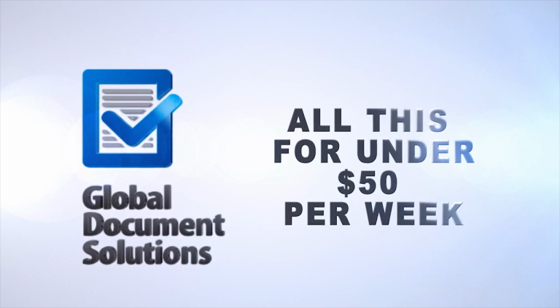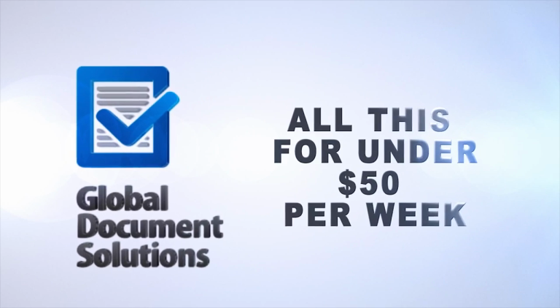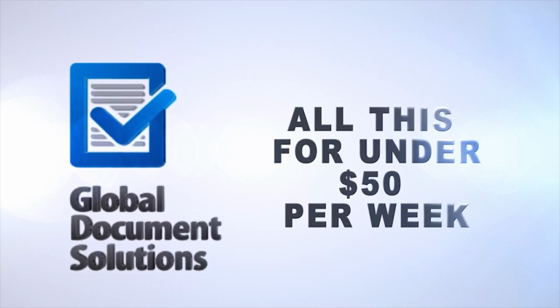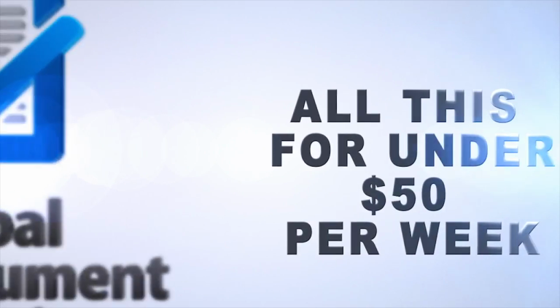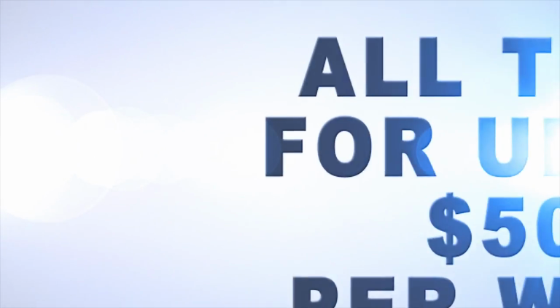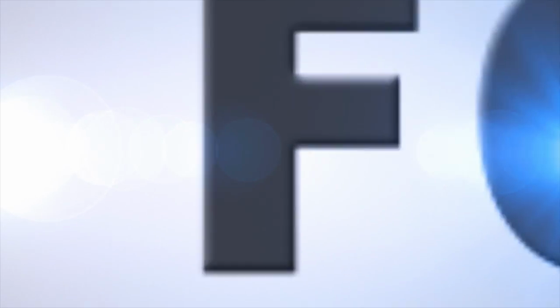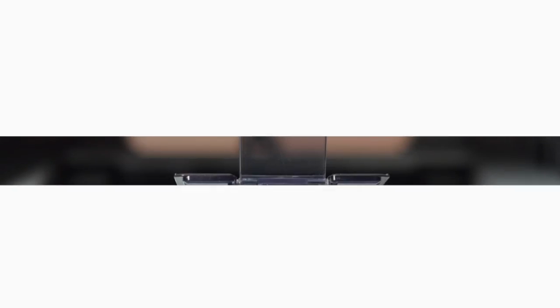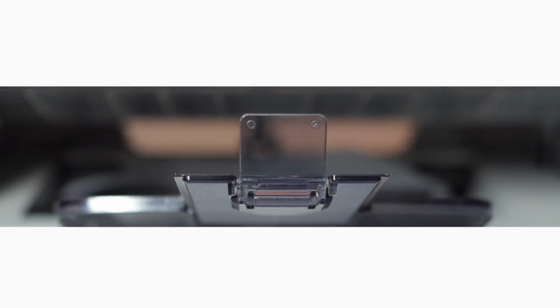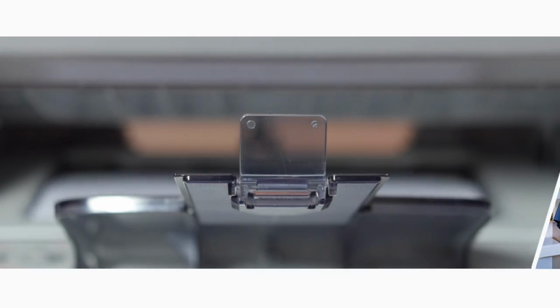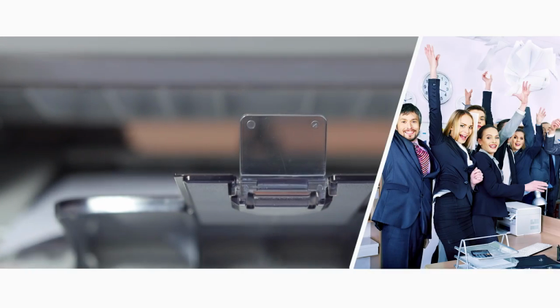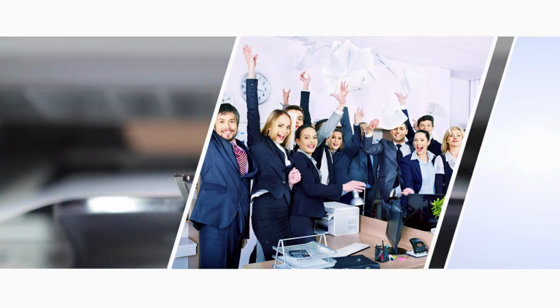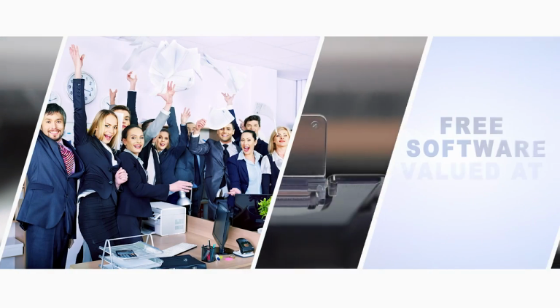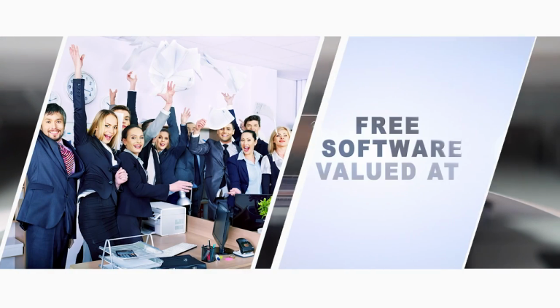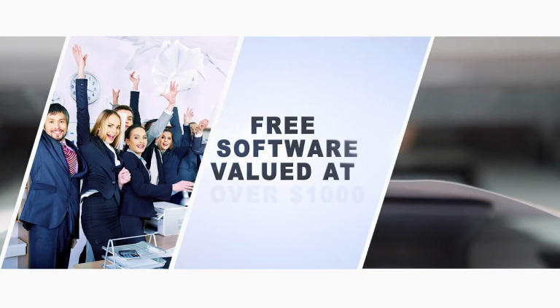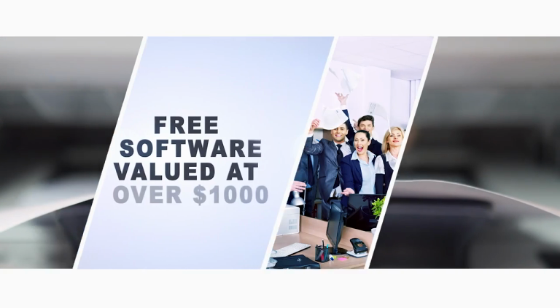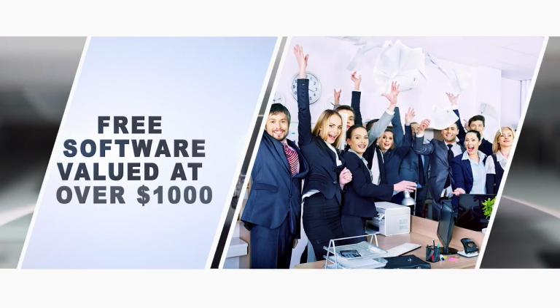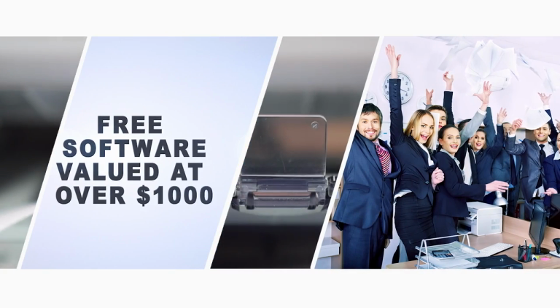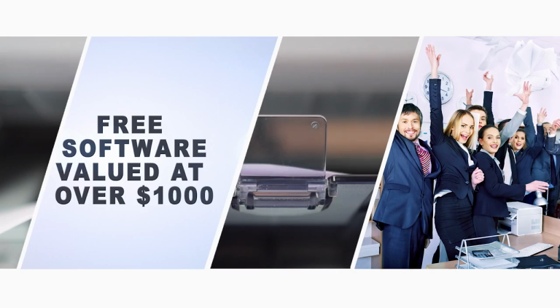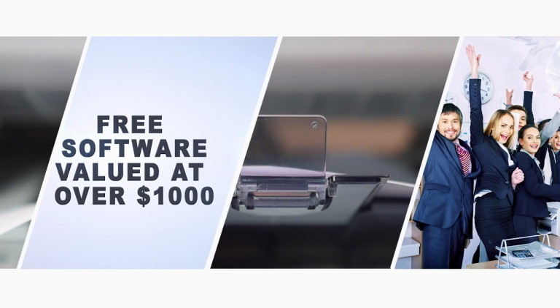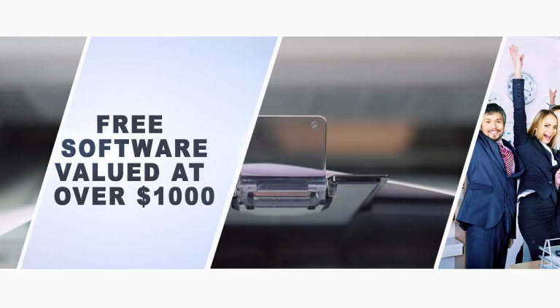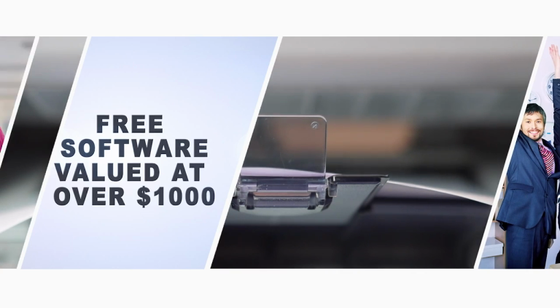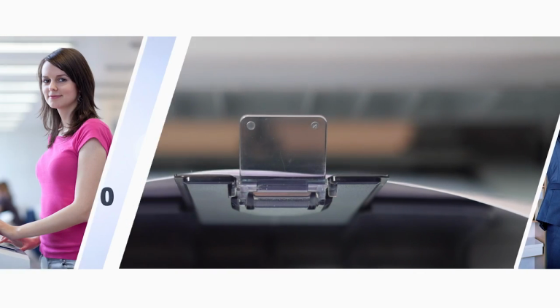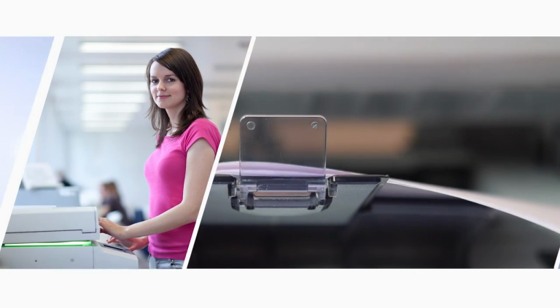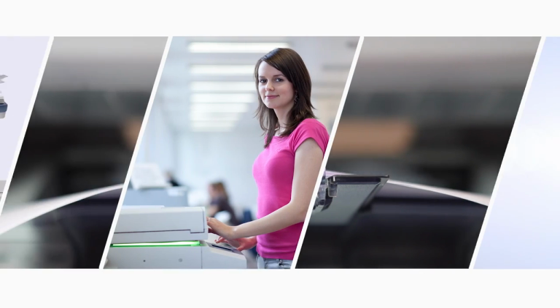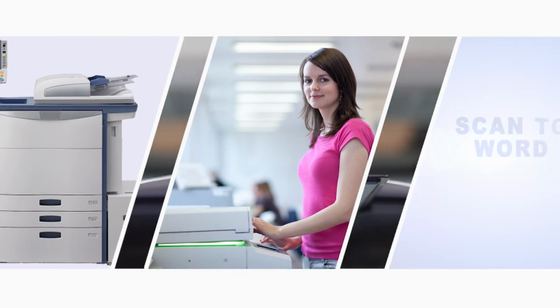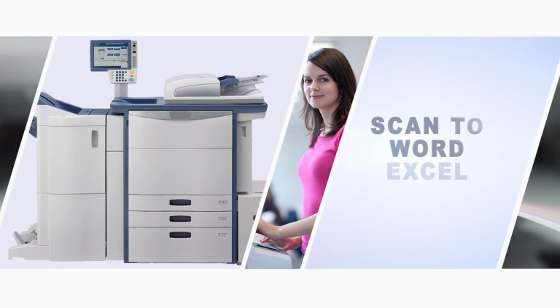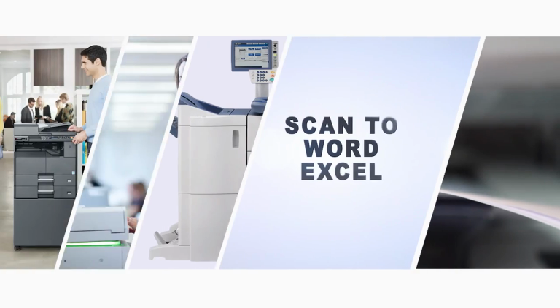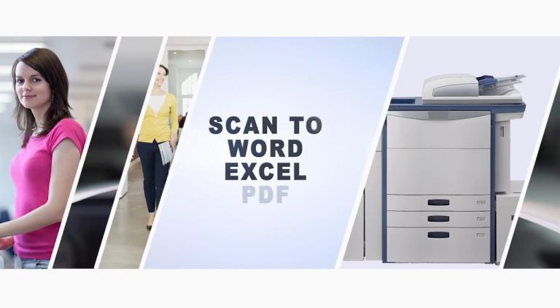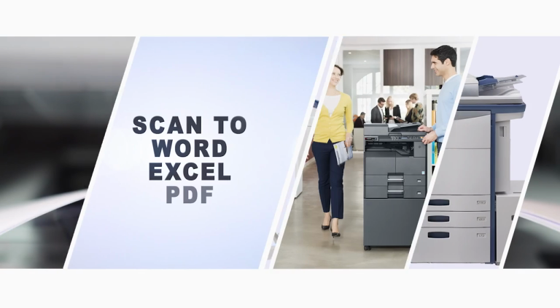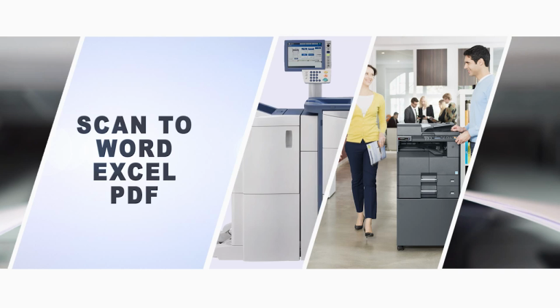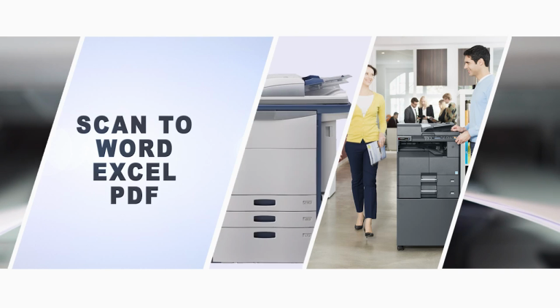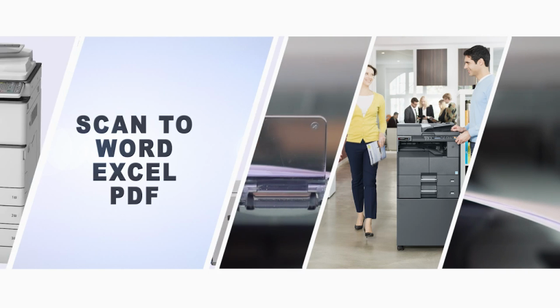All this for under $50 per week. The first 20 new customers will receive our bonus software free of charge worth $1099, which will allow you to scan in various forms such as scan to Word, Excel or searchable PDF.